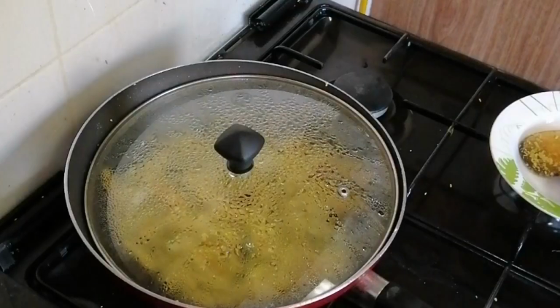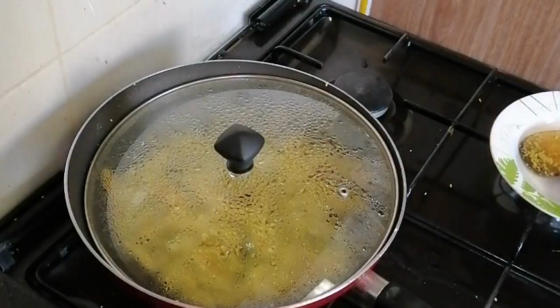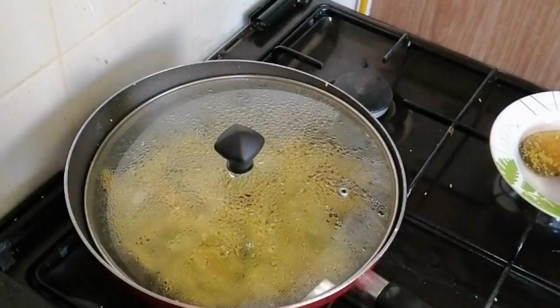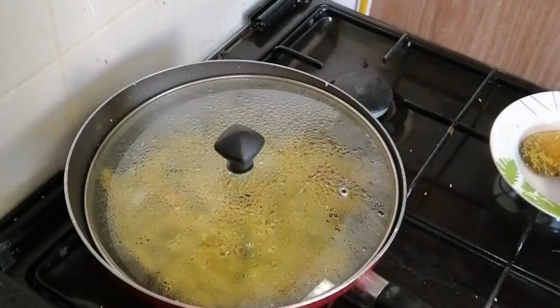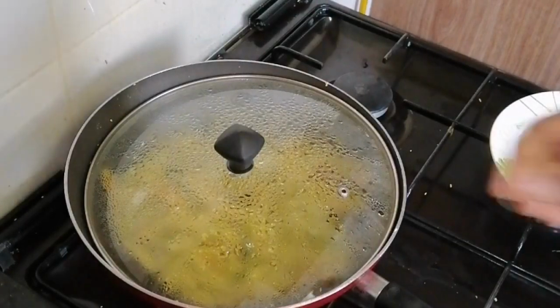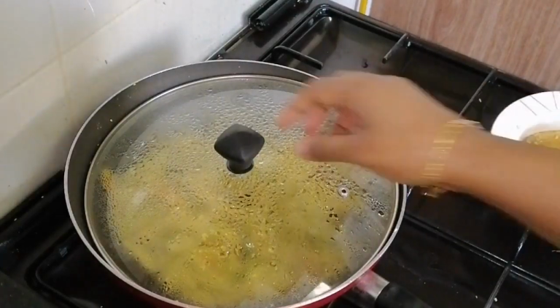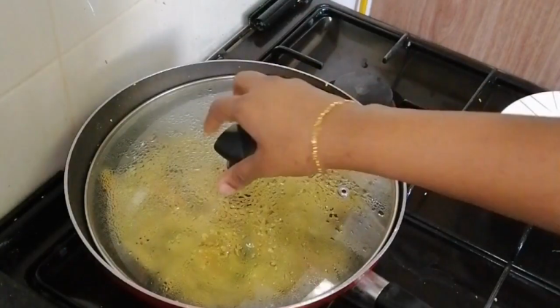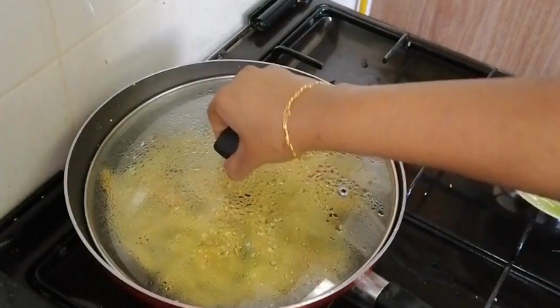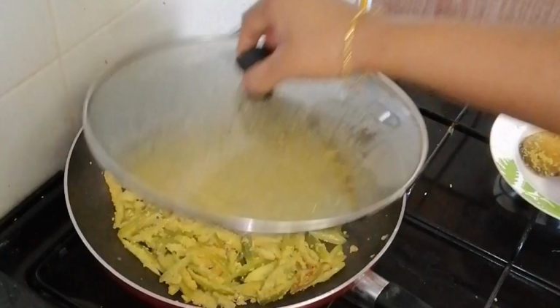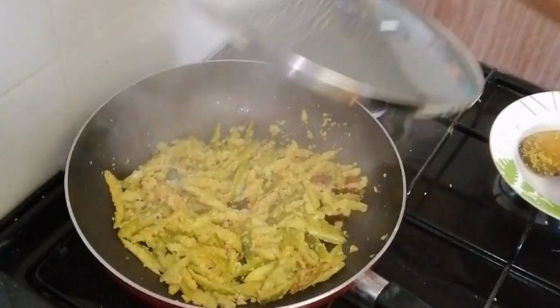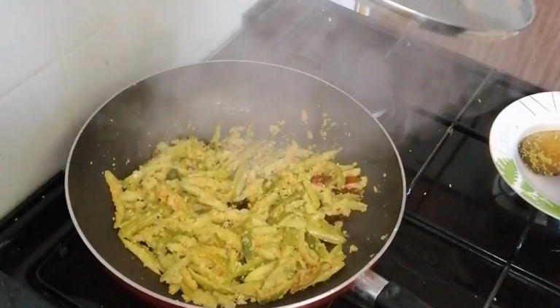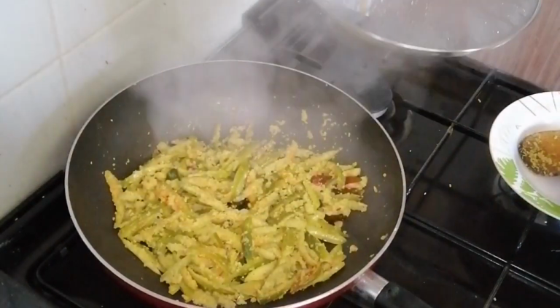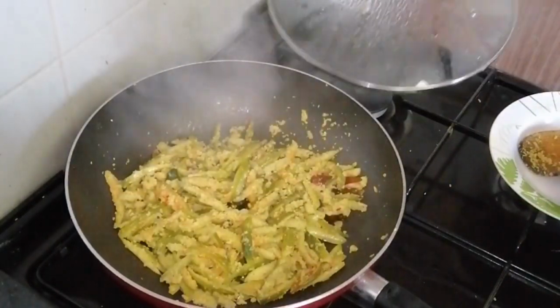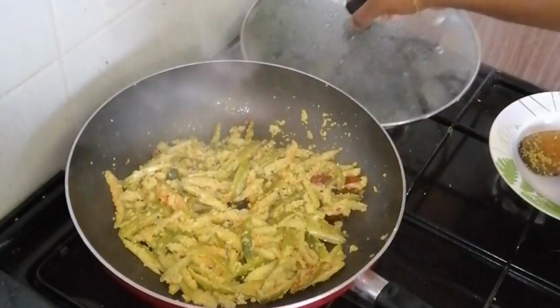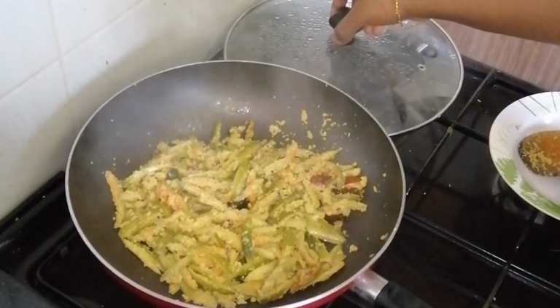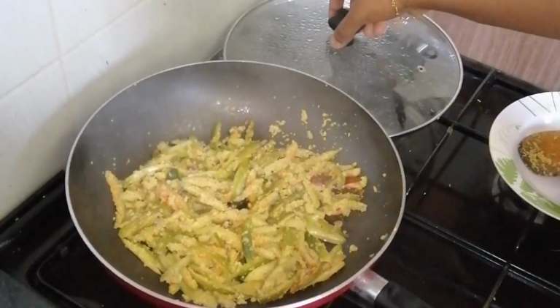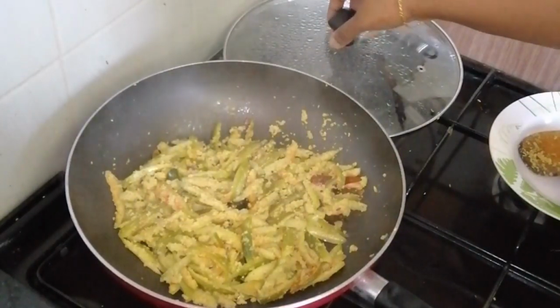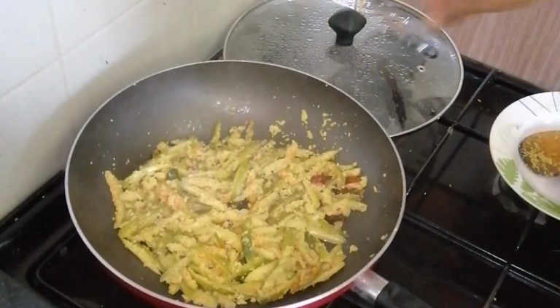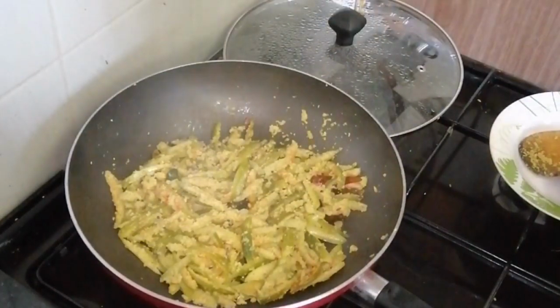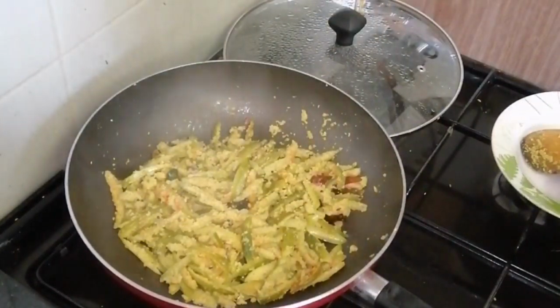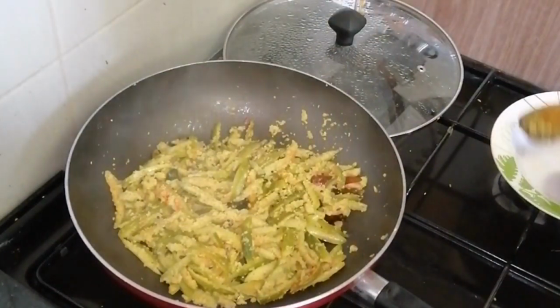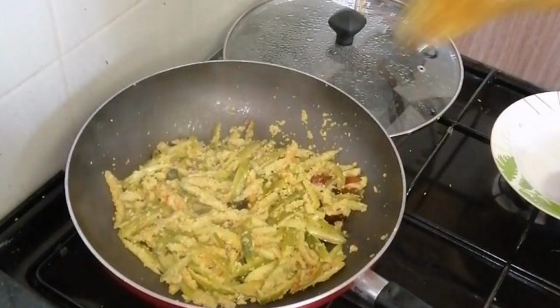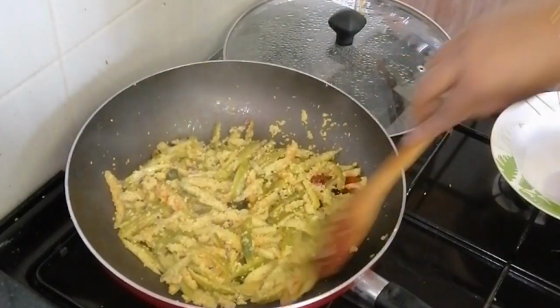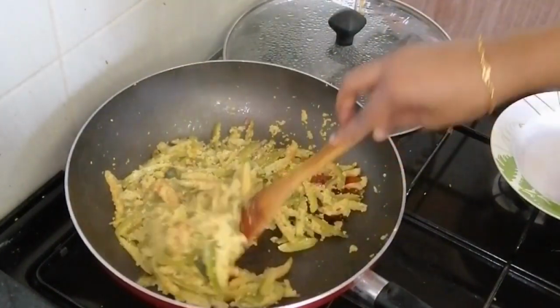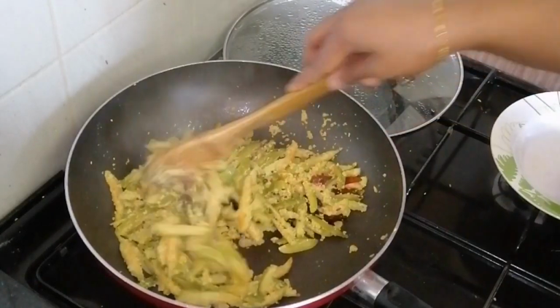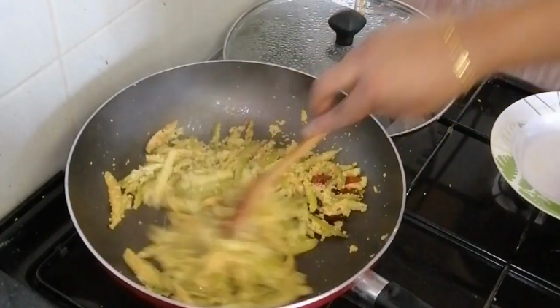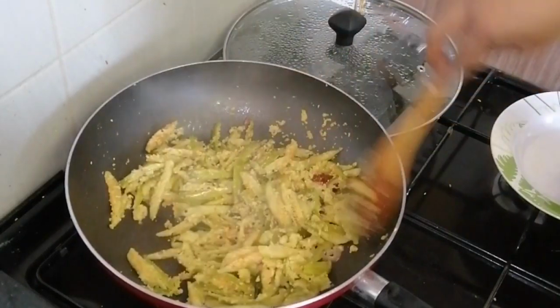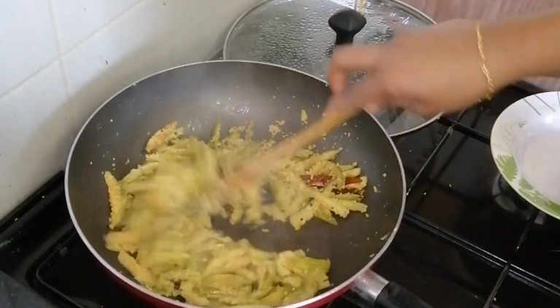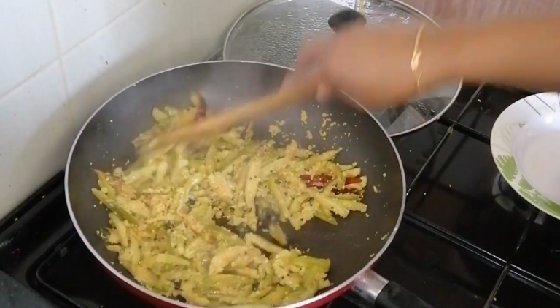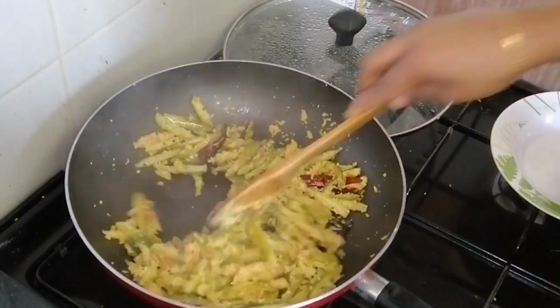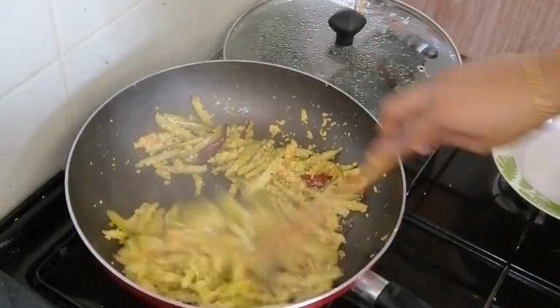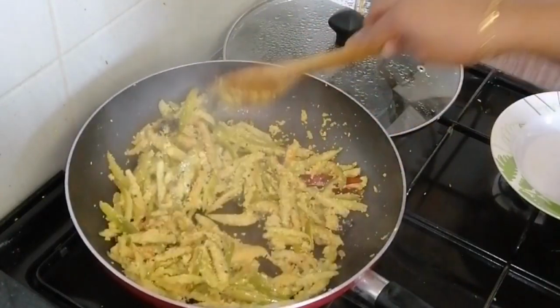Now you are almost ready to cook this as well. You can cook this for about 90% of the used cookie.